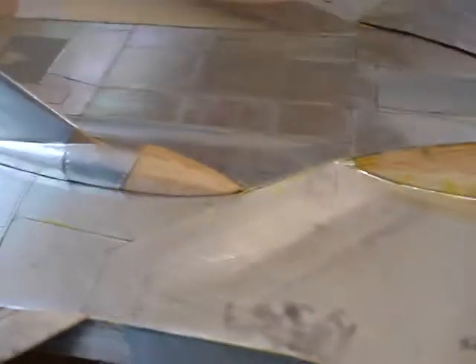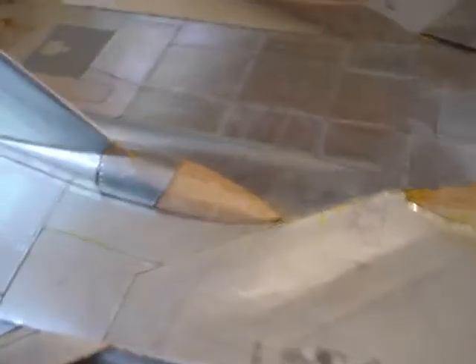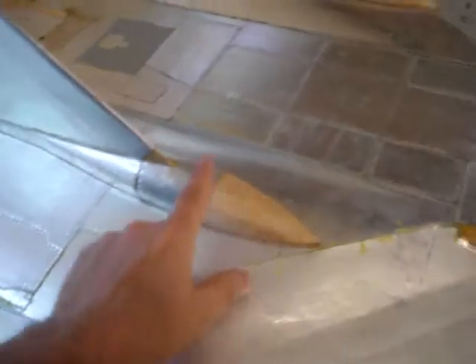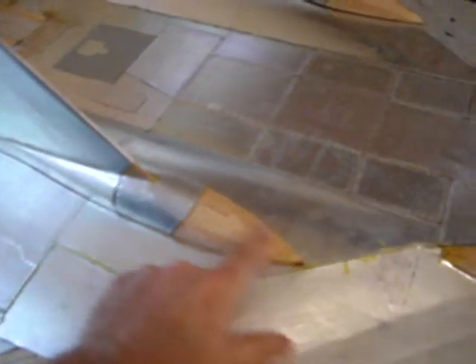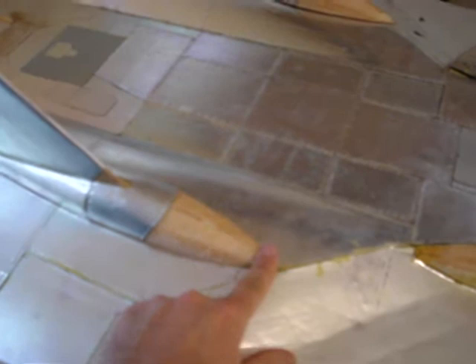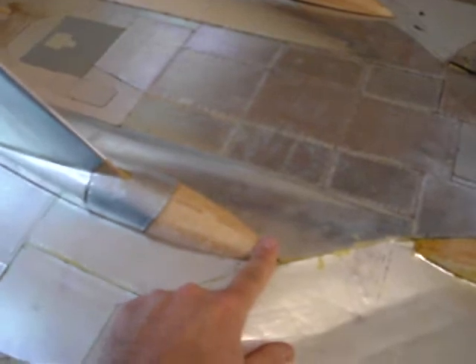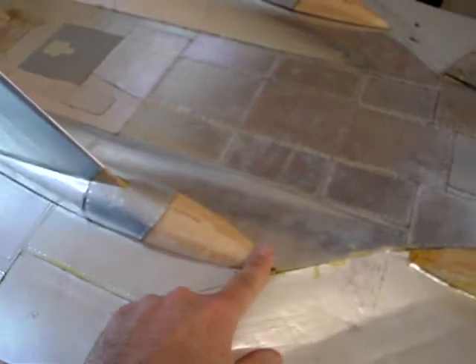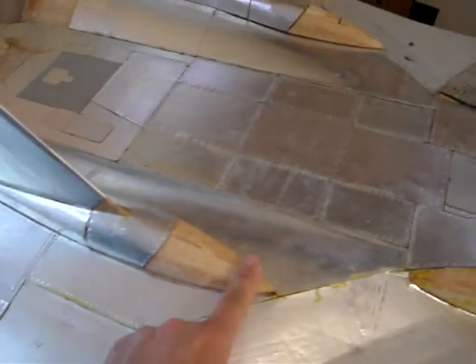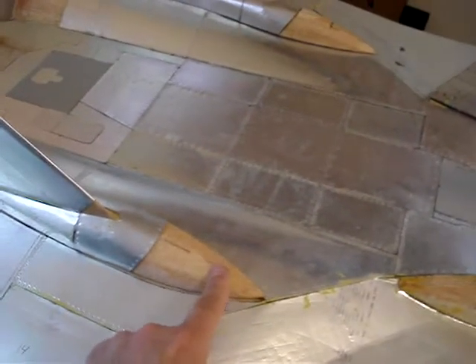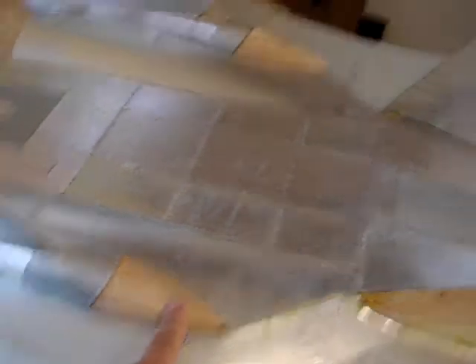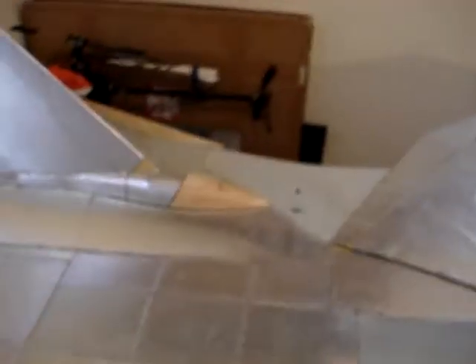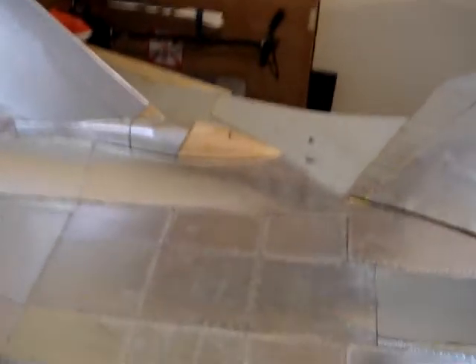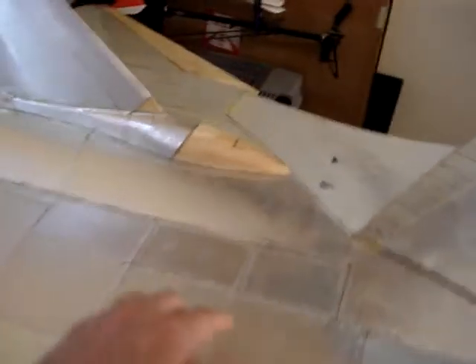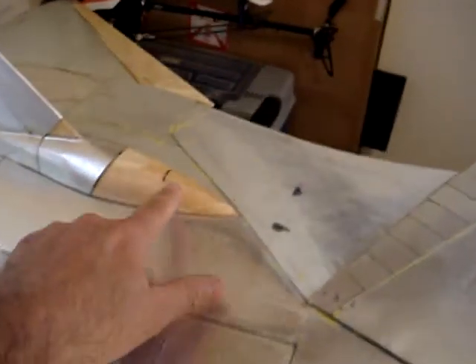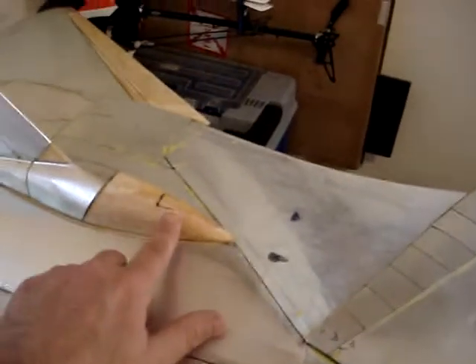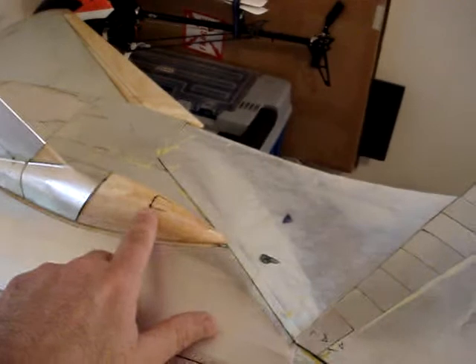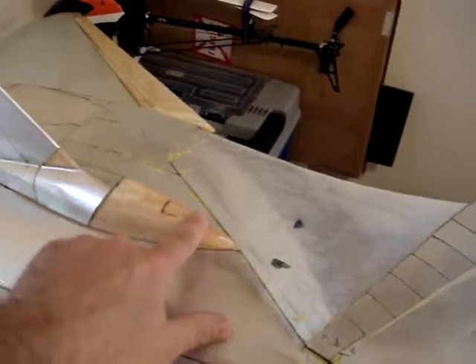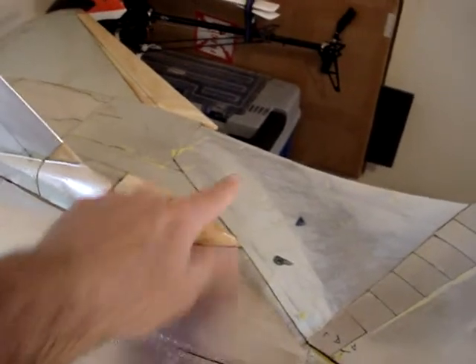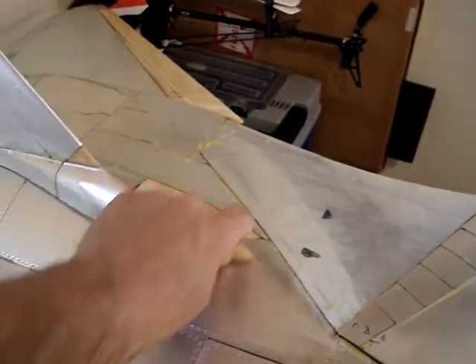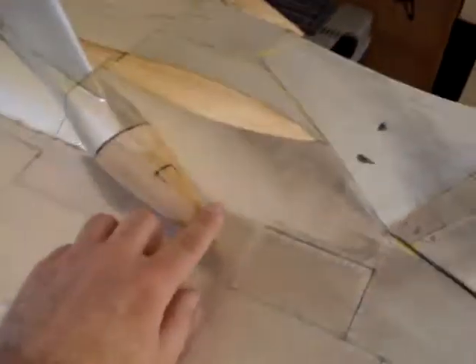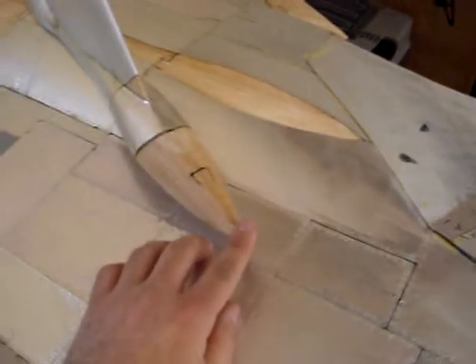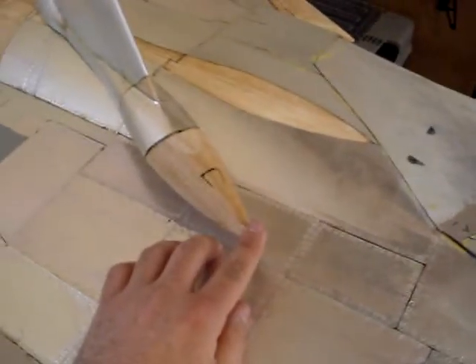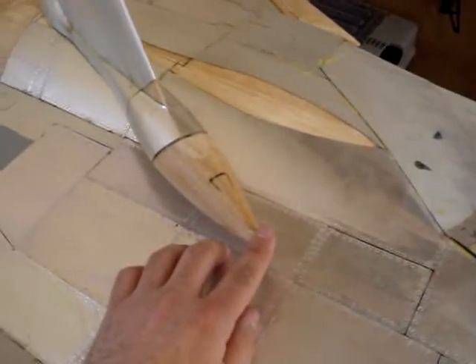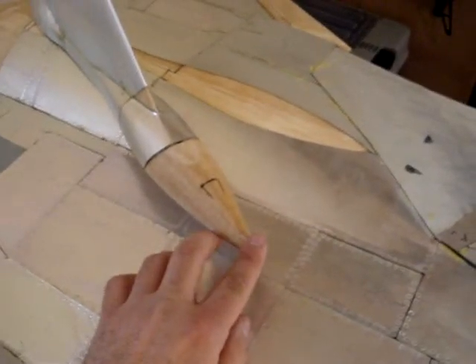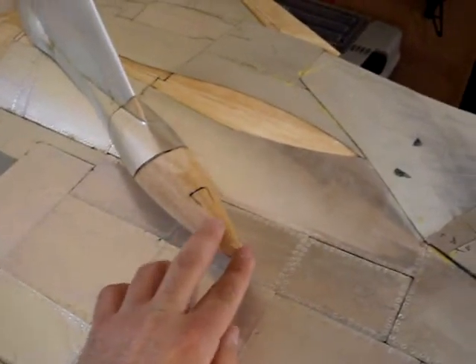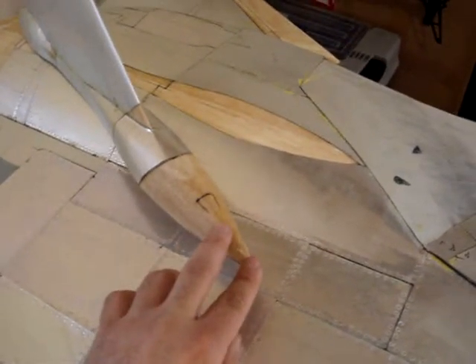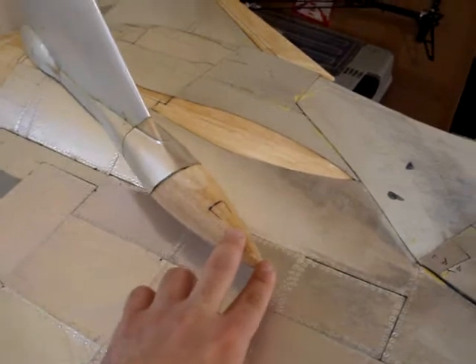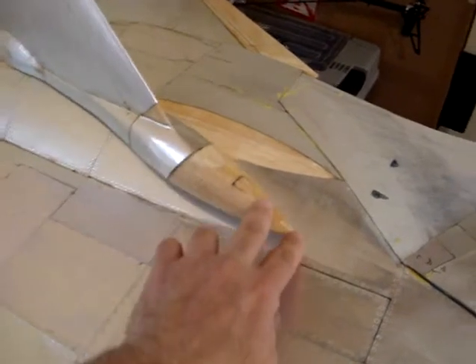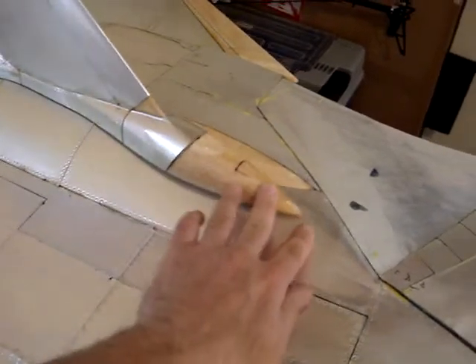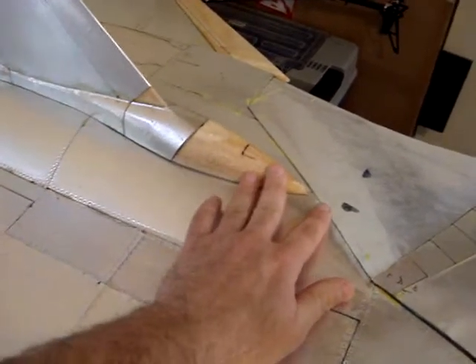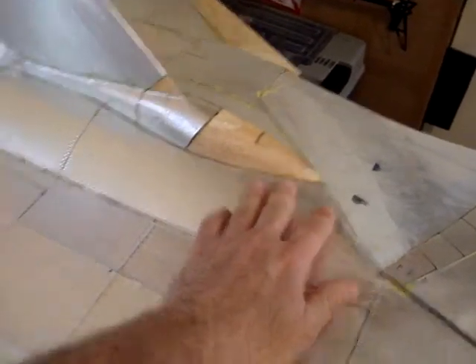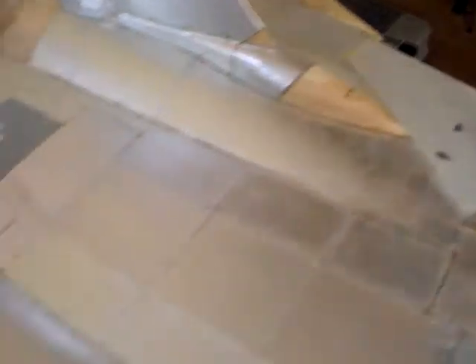Going back, you can see we've got another panel here to do, and another one of the fun ones on the other side. You can see the beginning where a NACA duct has to go in — that'll be interesting, but after running the ones on the nose it shouldn't be too difficult.